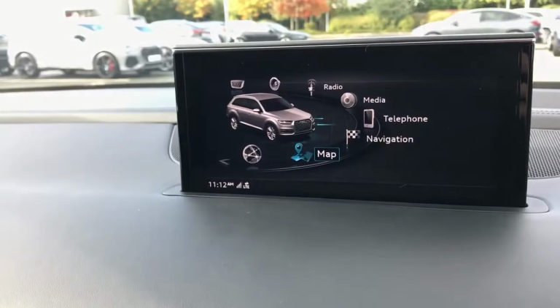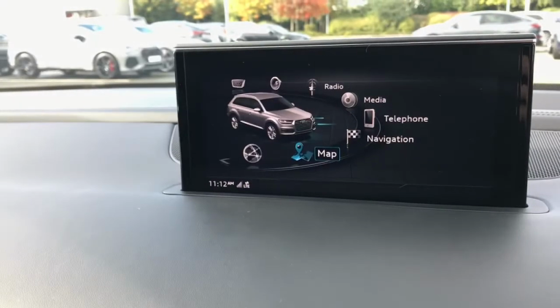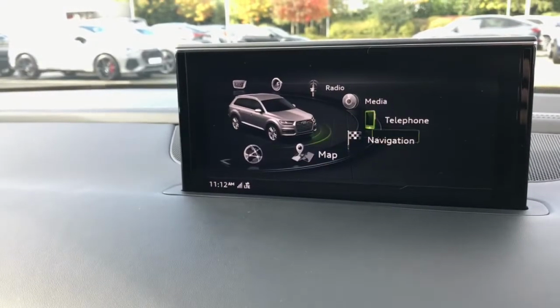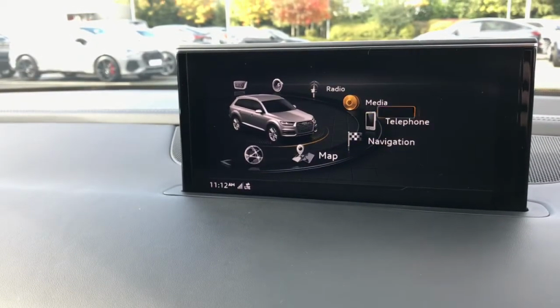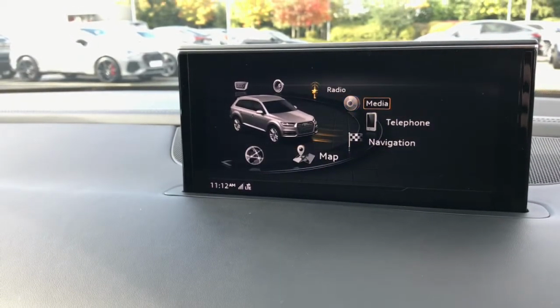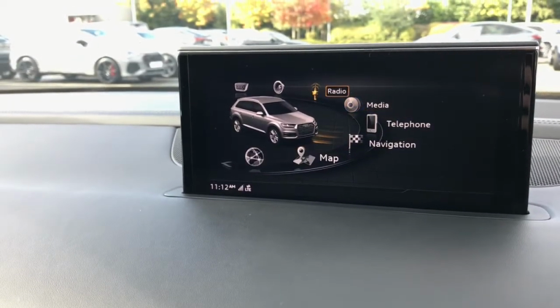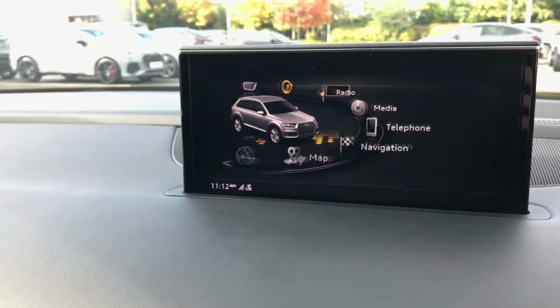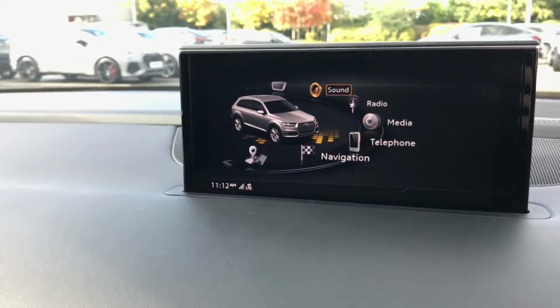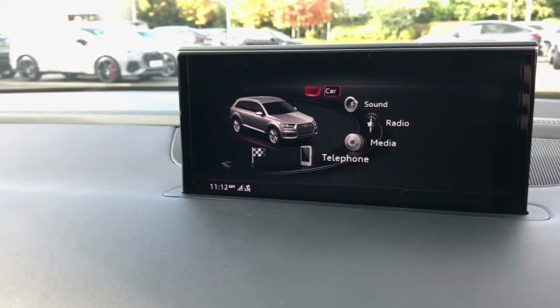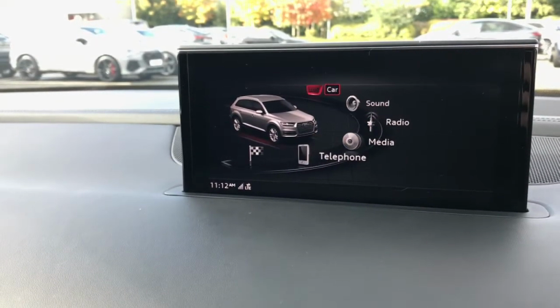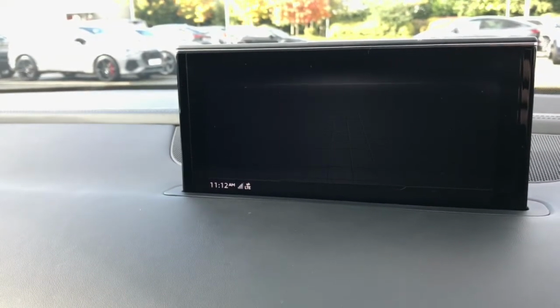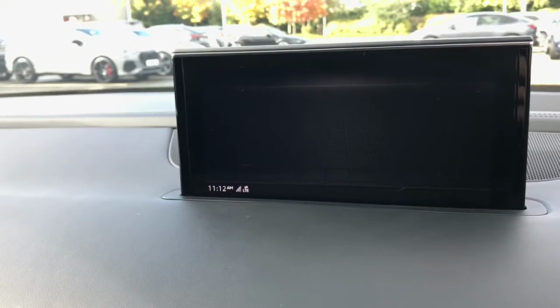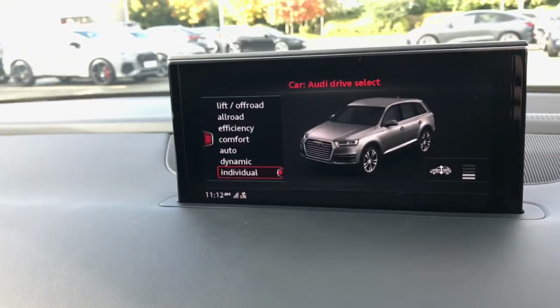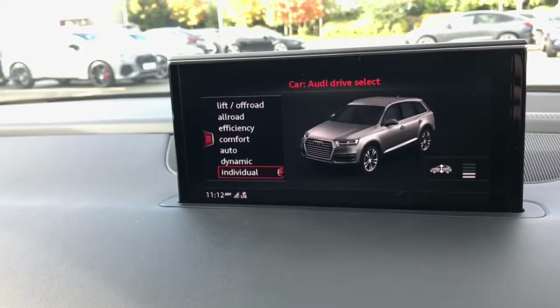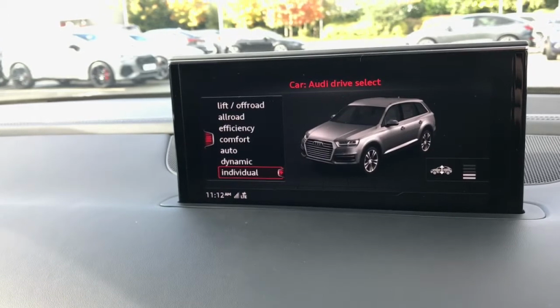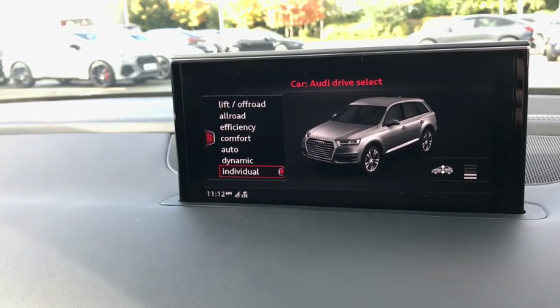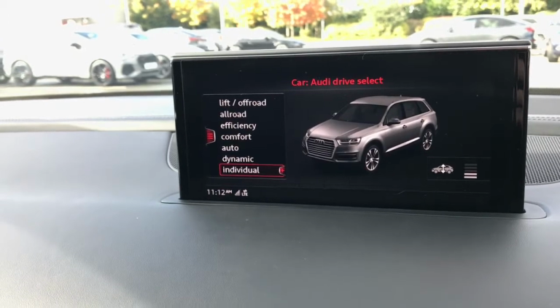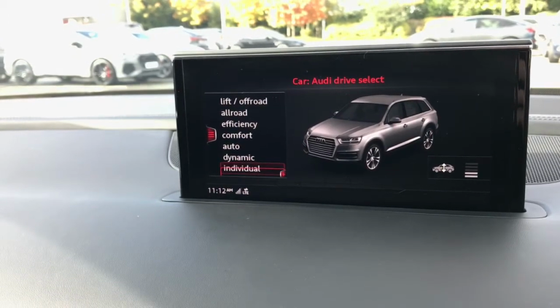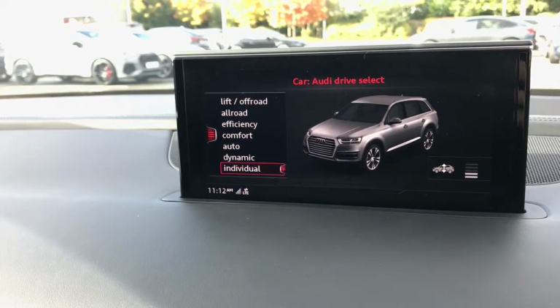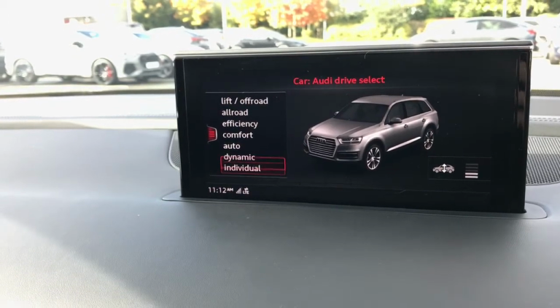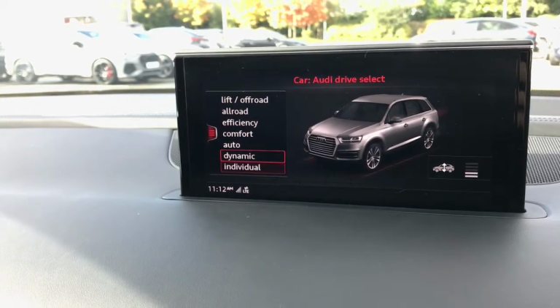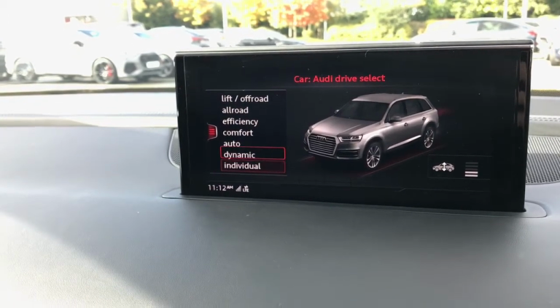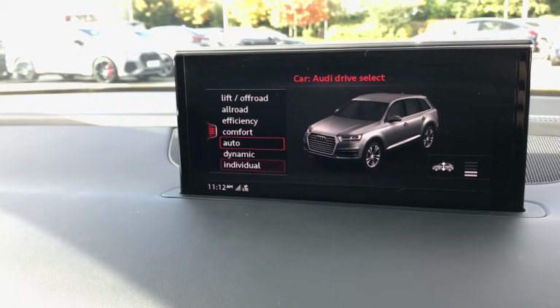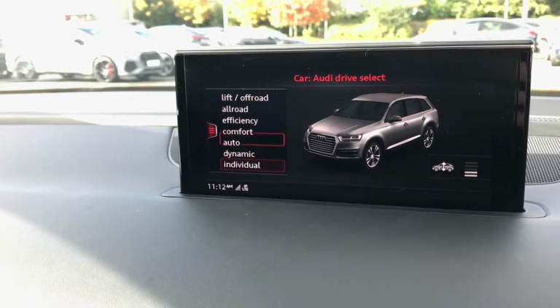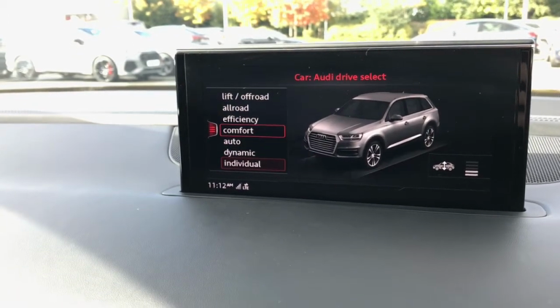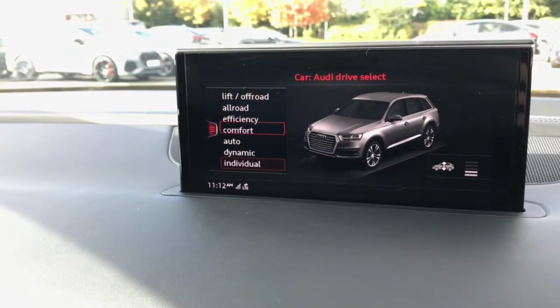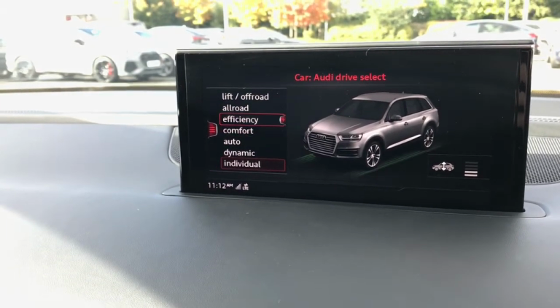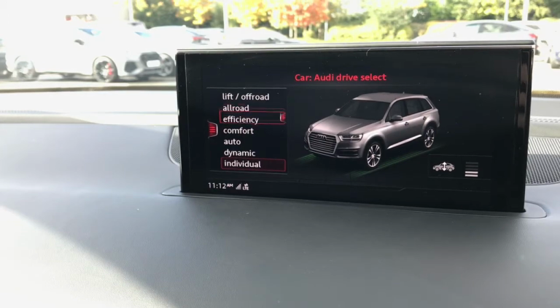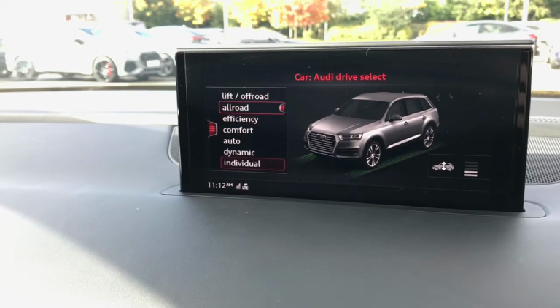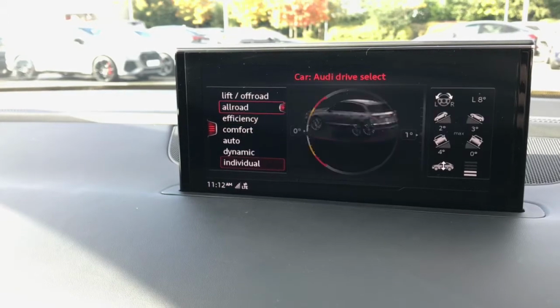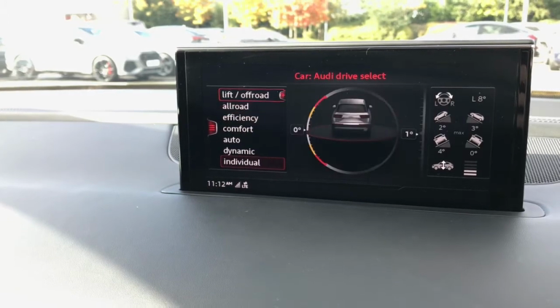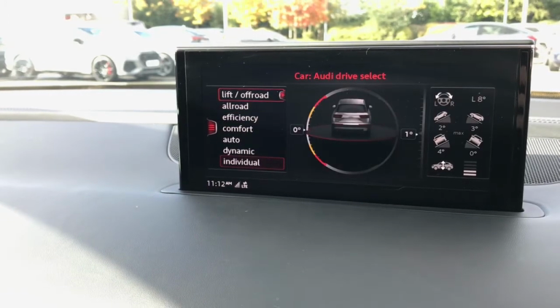This vehicle also features the Audi drive select, which can be chosen in the car settings. You can choose from comfort, automatic, dynamic, all road, or off road.